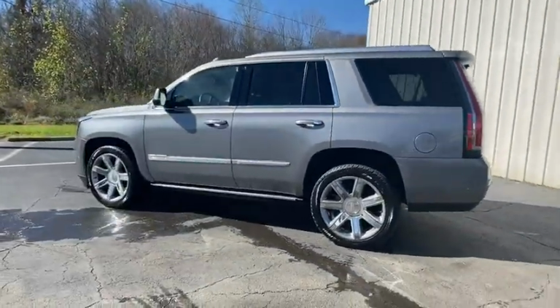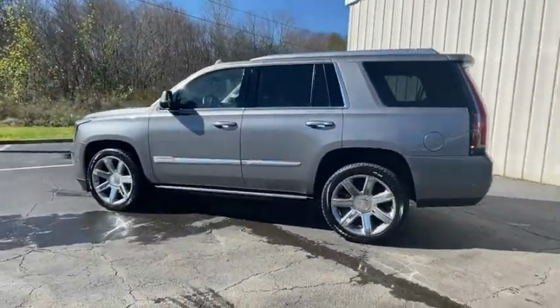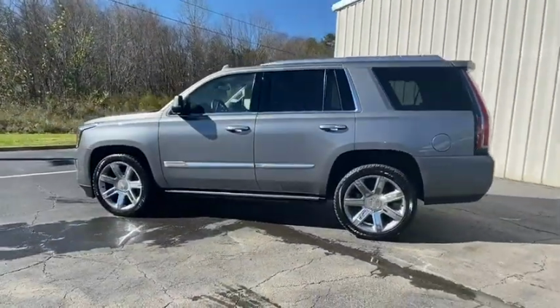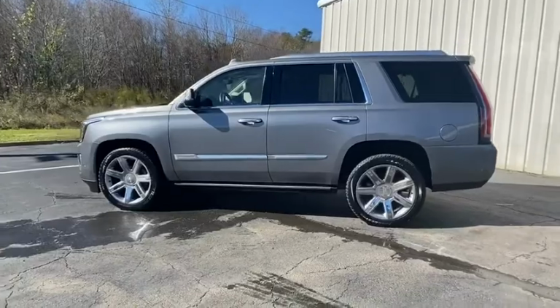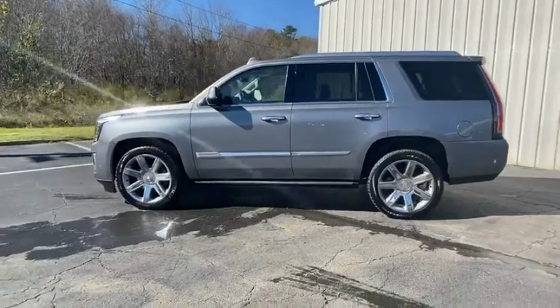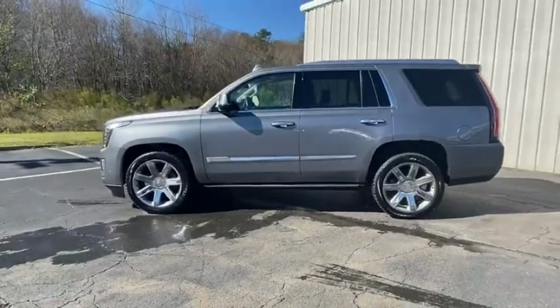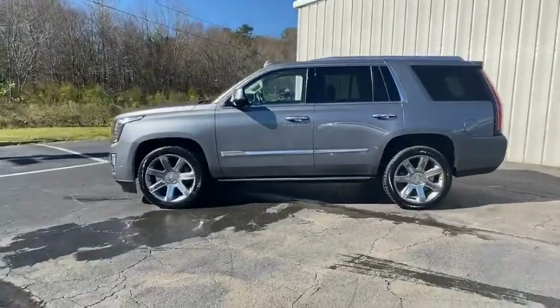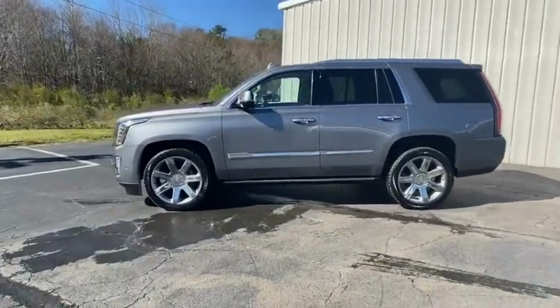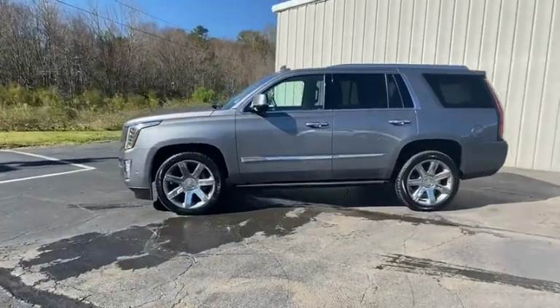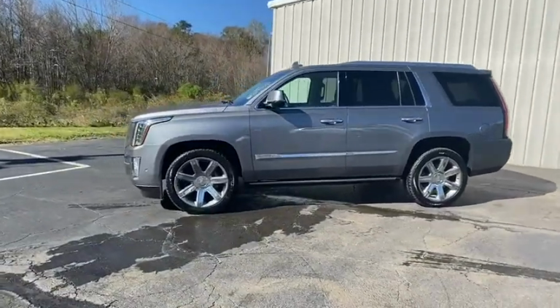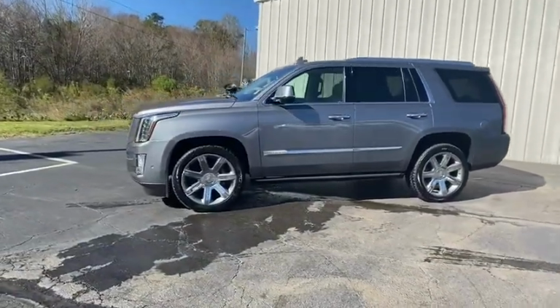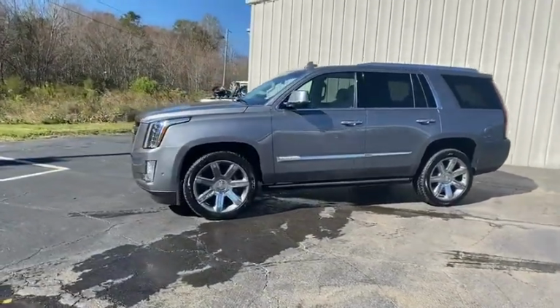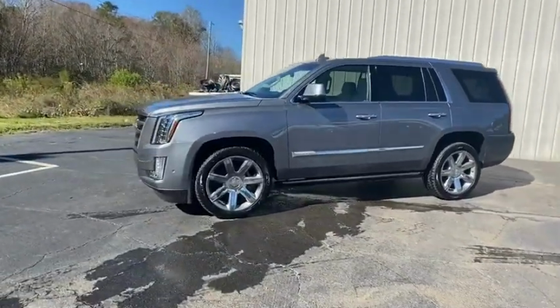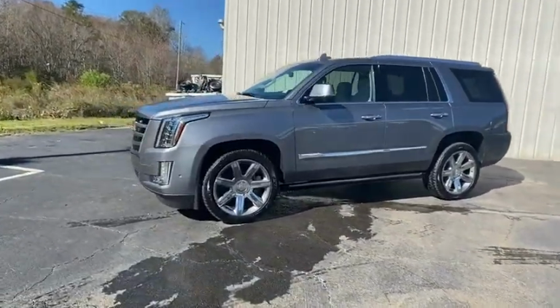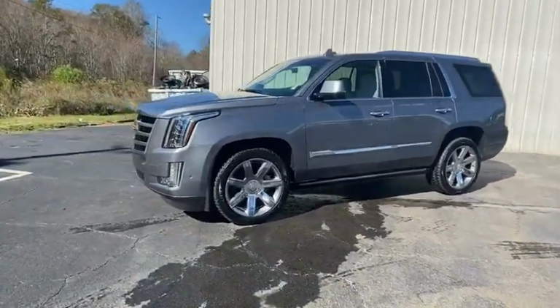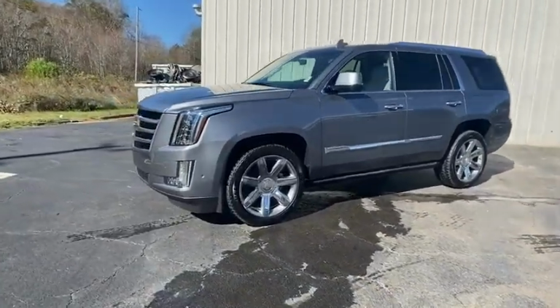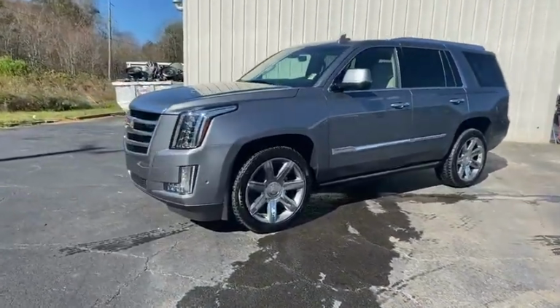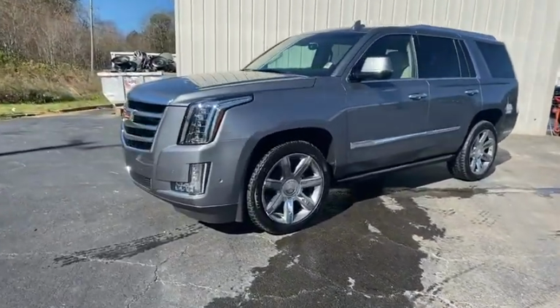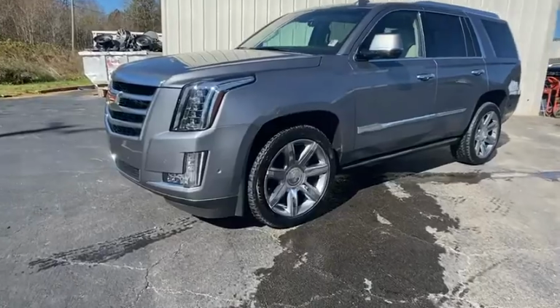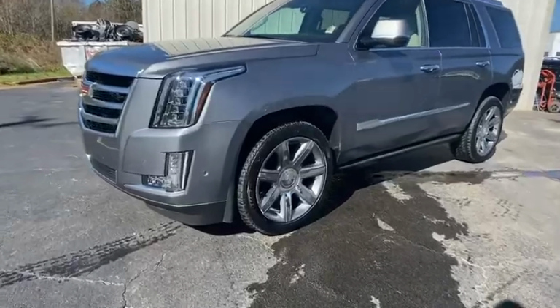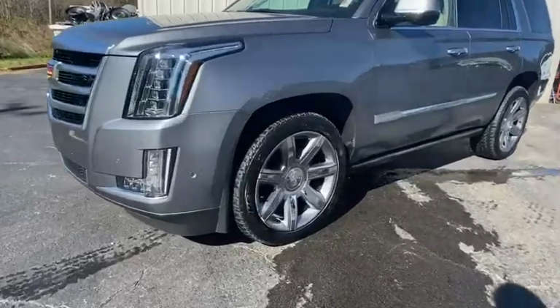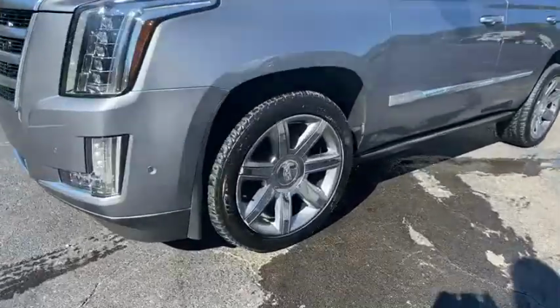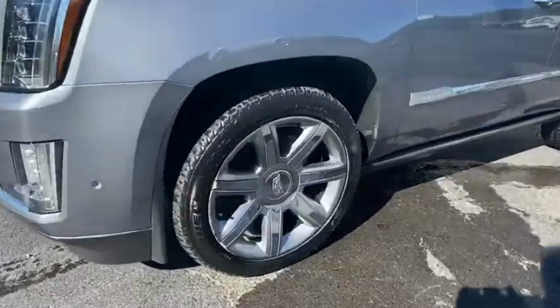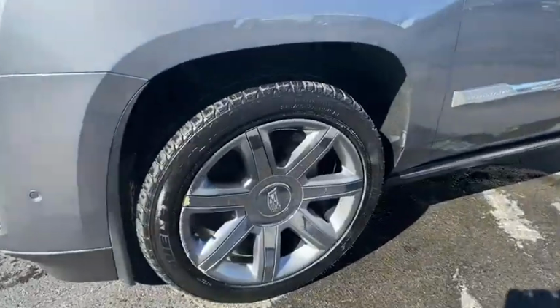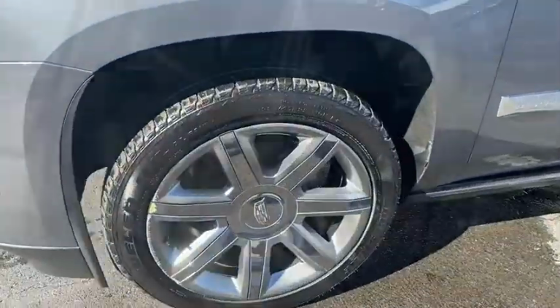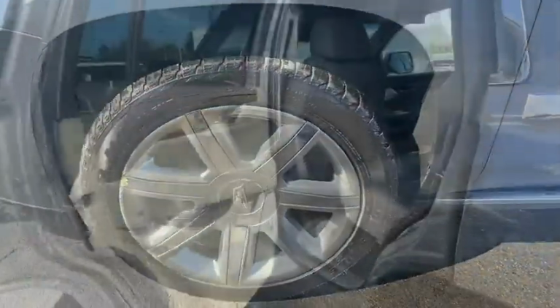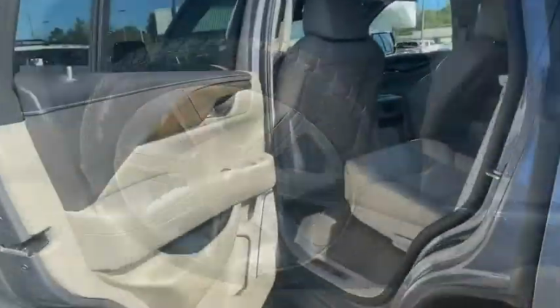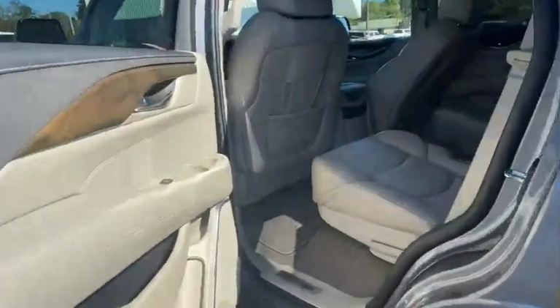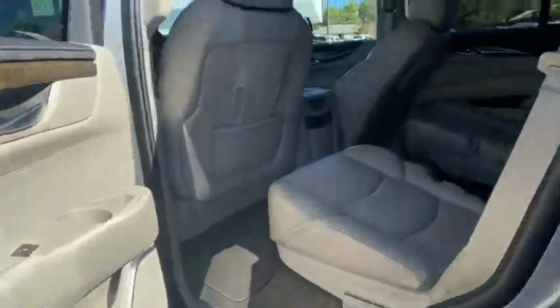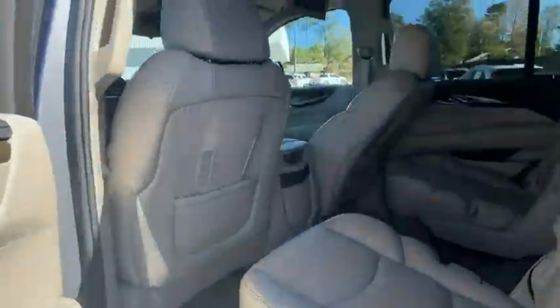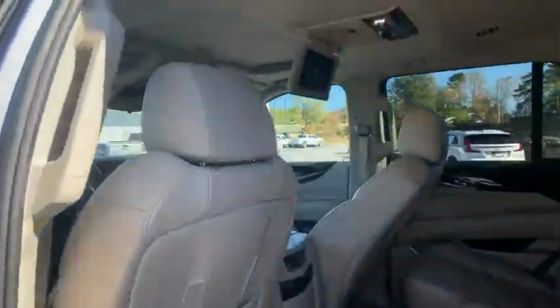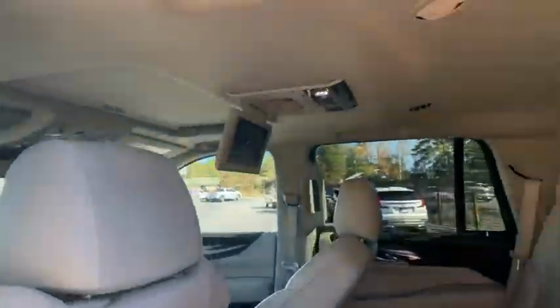This vehicle has less than 55,000 miles. Here are some of this vehicle's great options: power liftgate, navigation system, backup camera, traction control, power passenger seat.